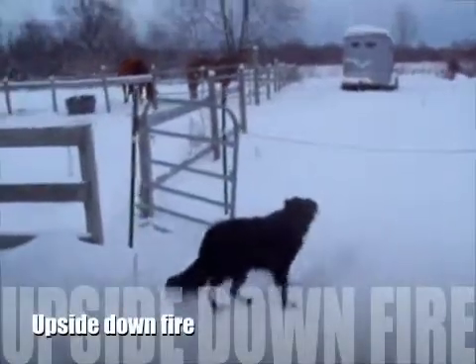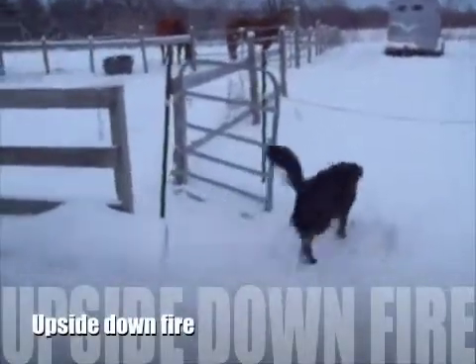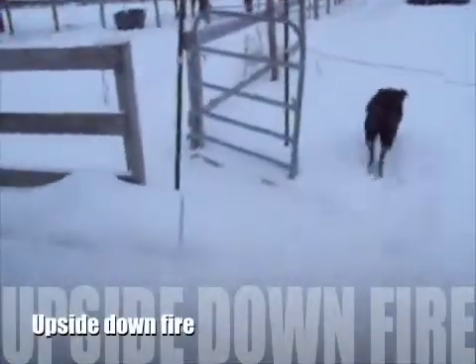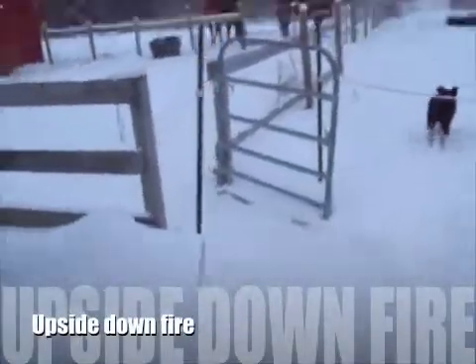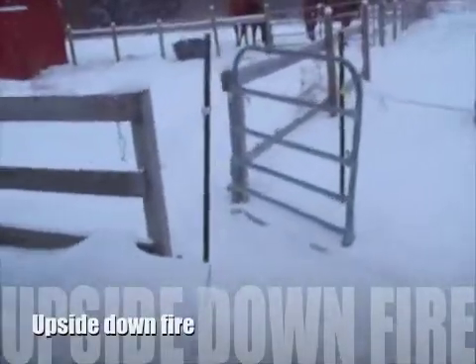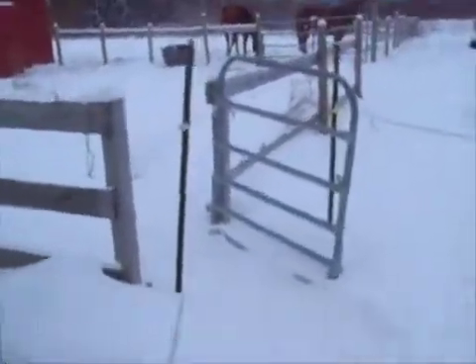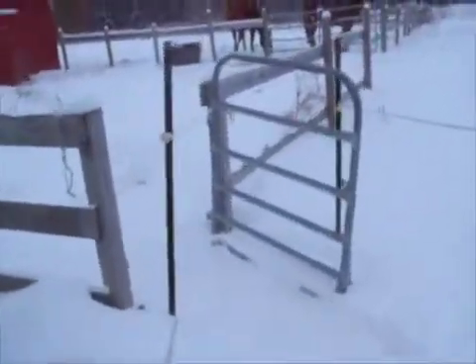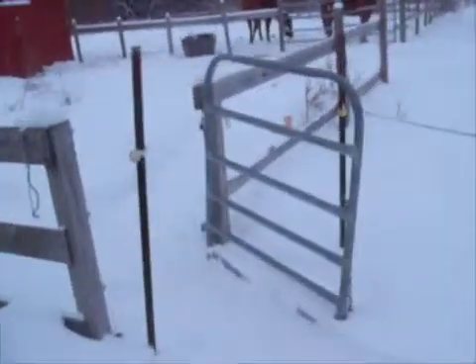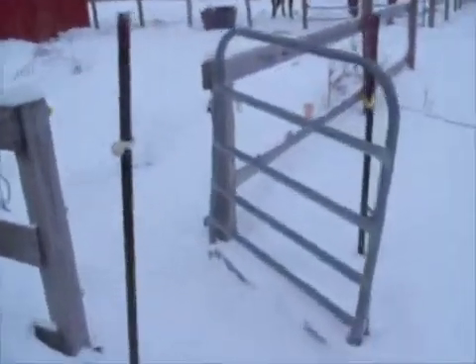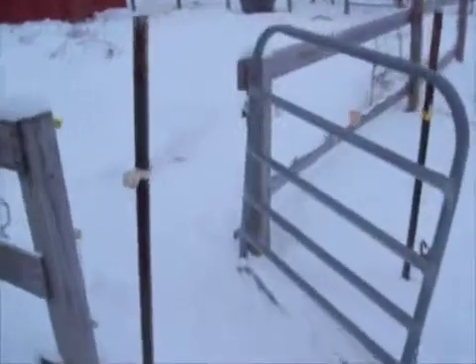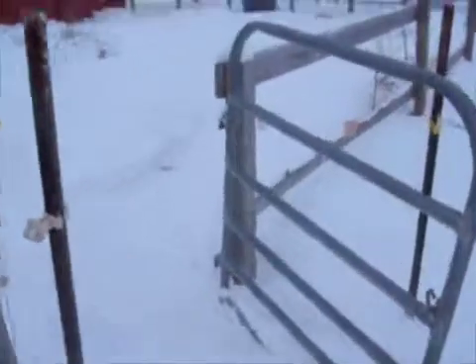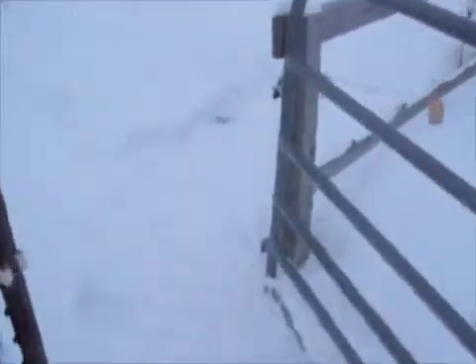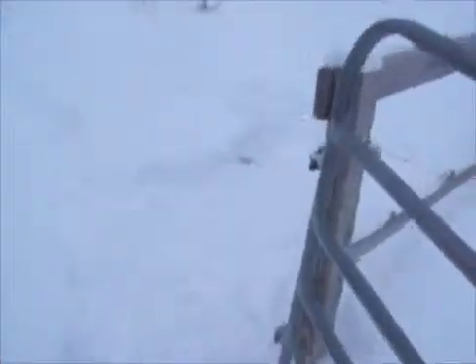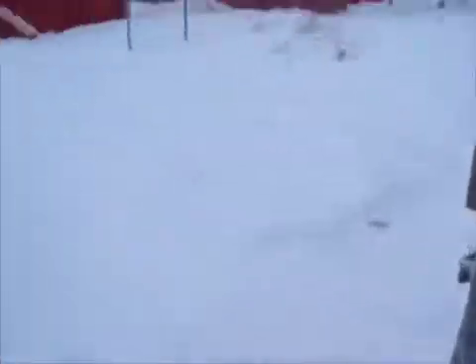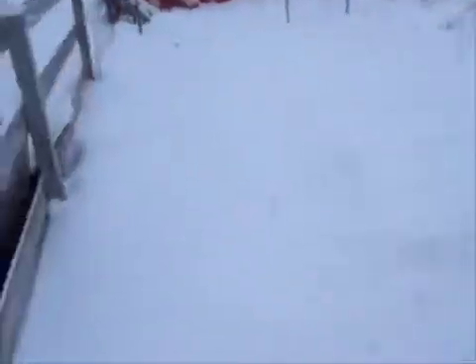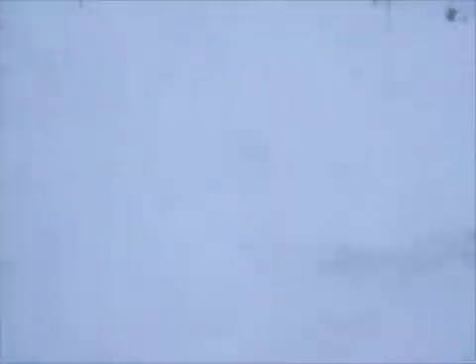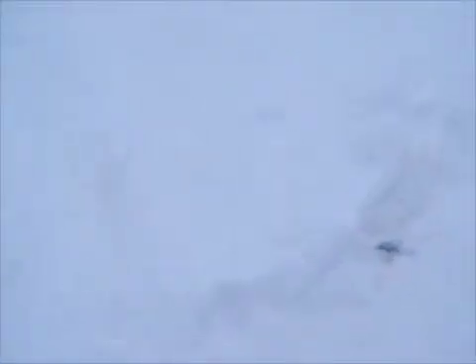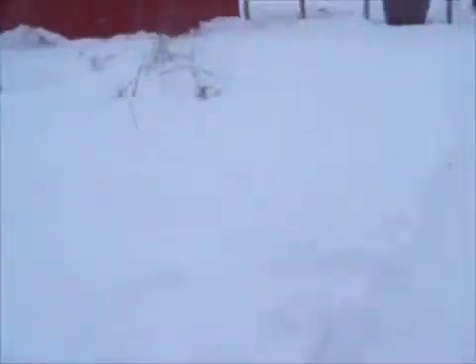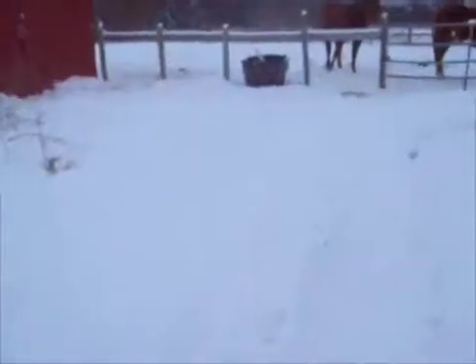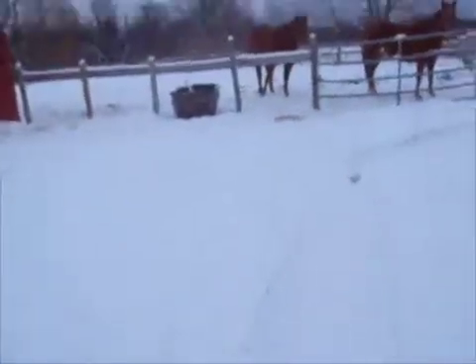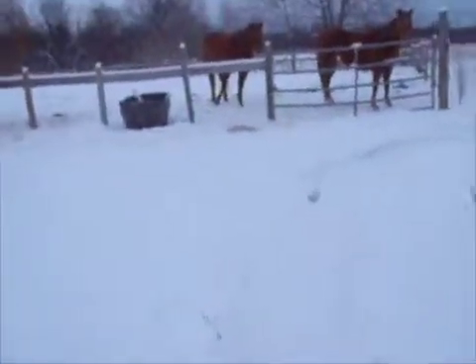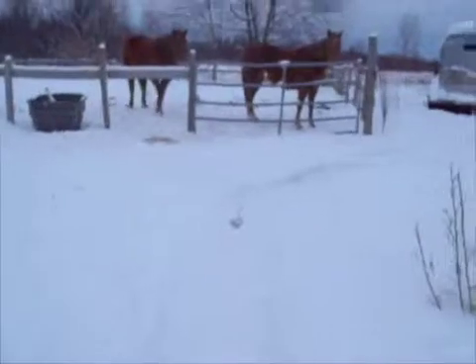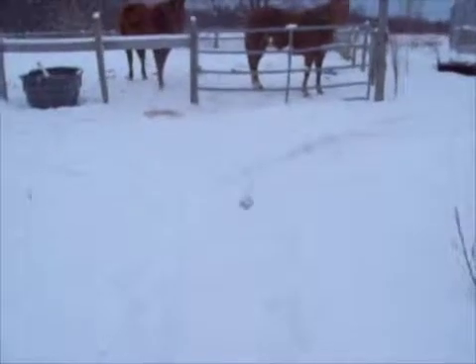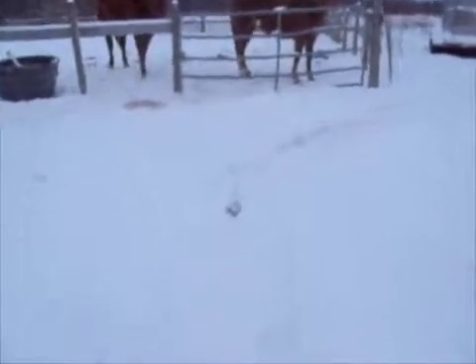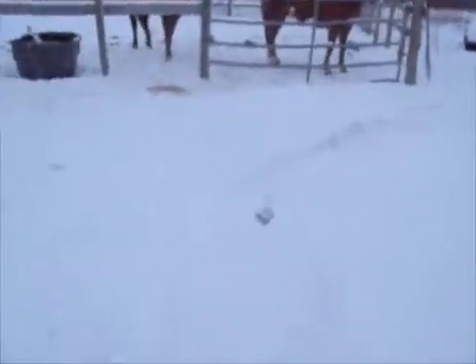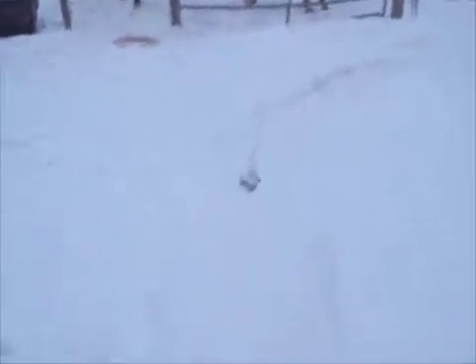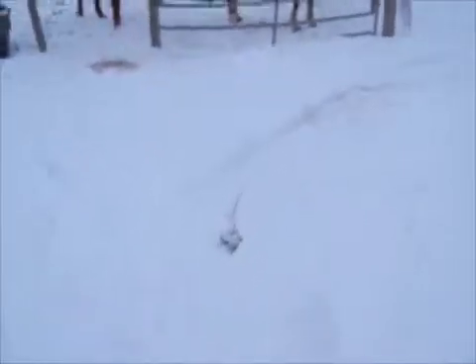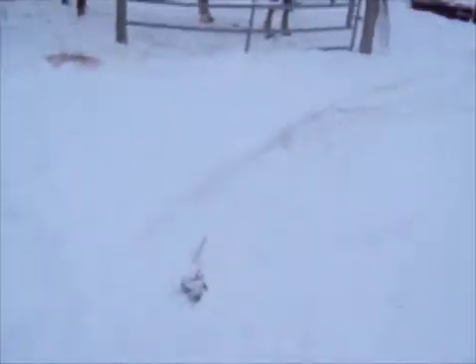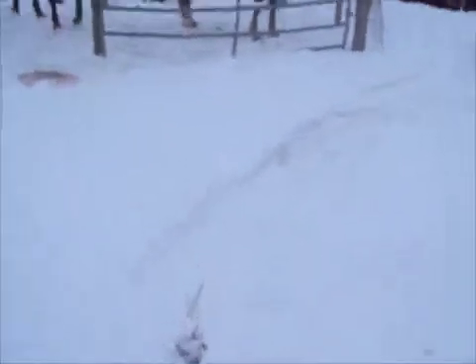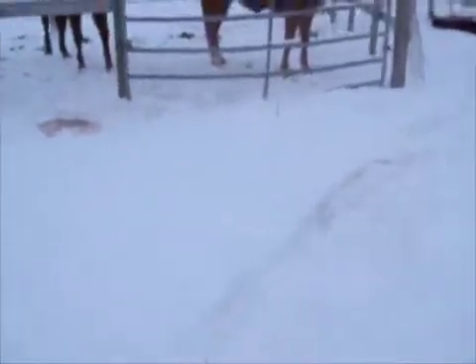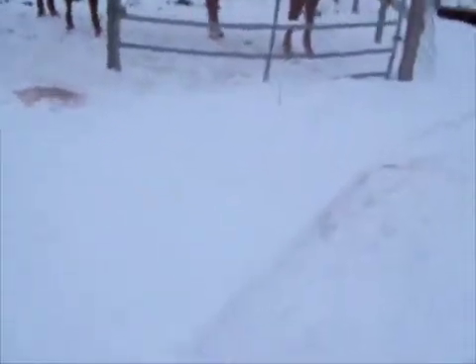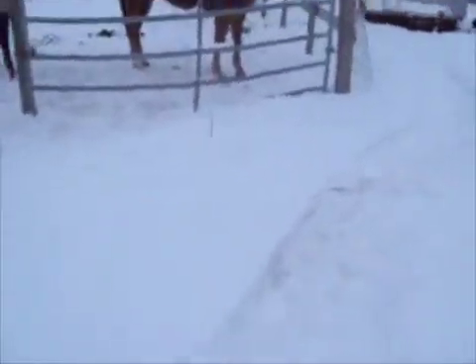We are going to make an upside down fire. We heard about it on YouTube, and we decided to have a little bit of fun with the snow.